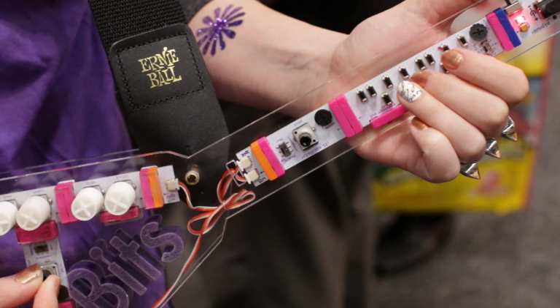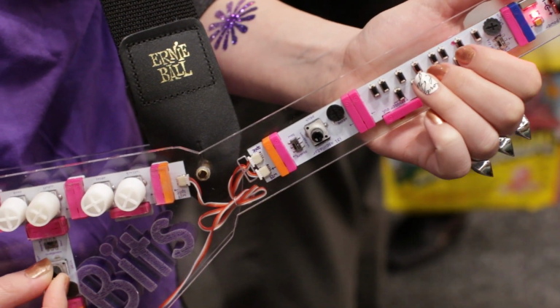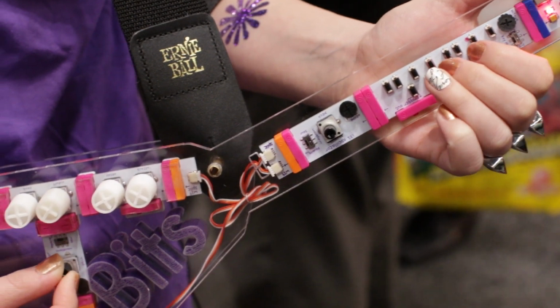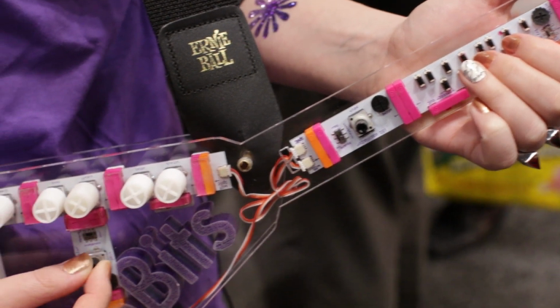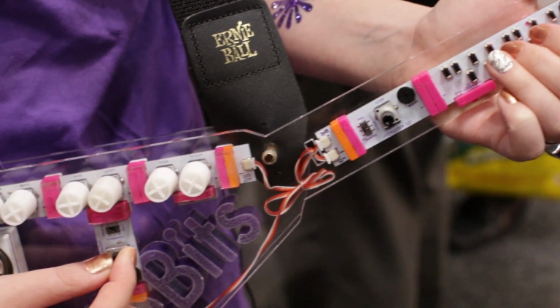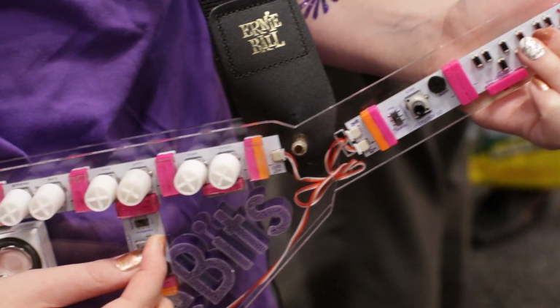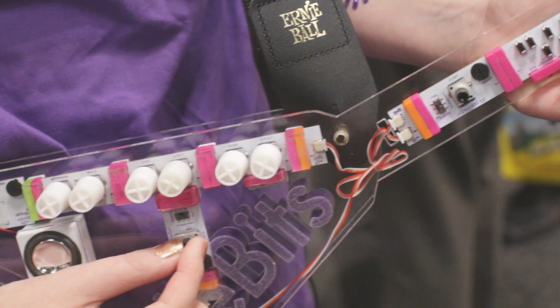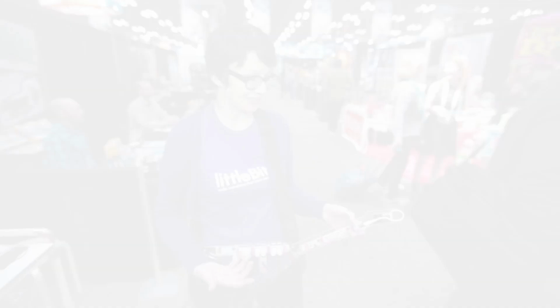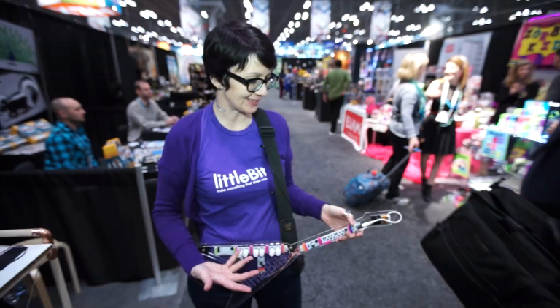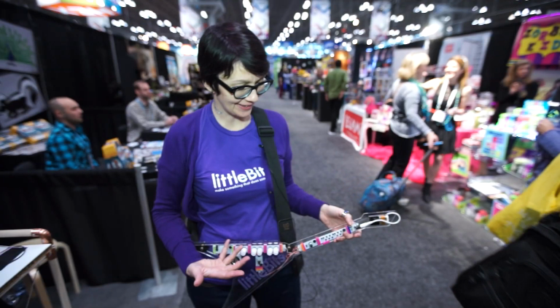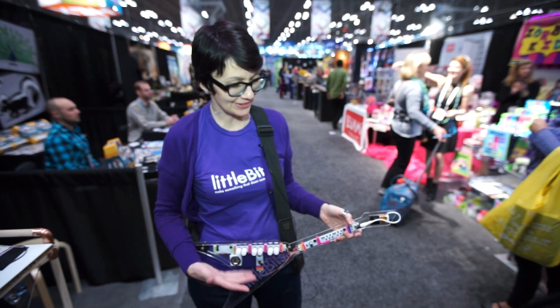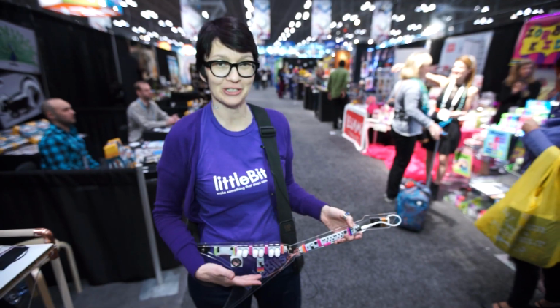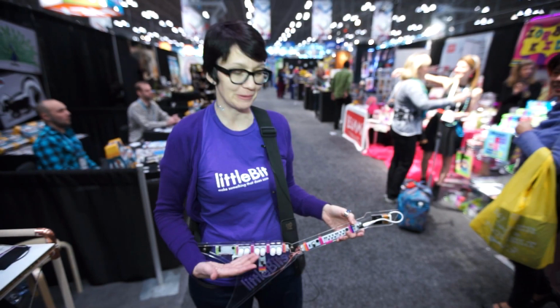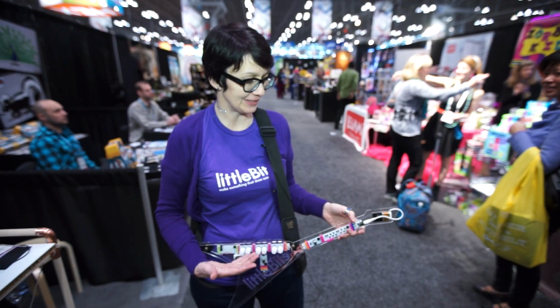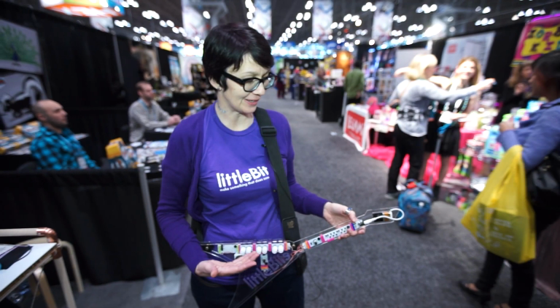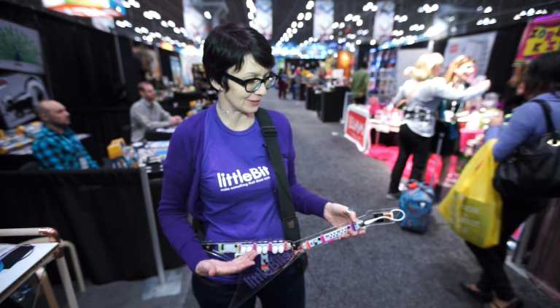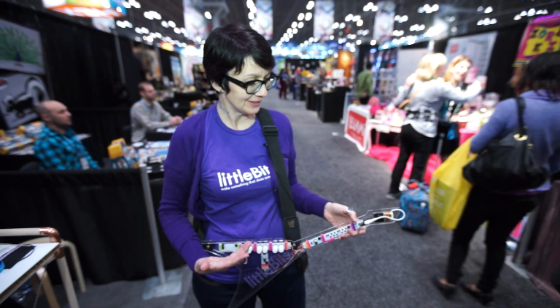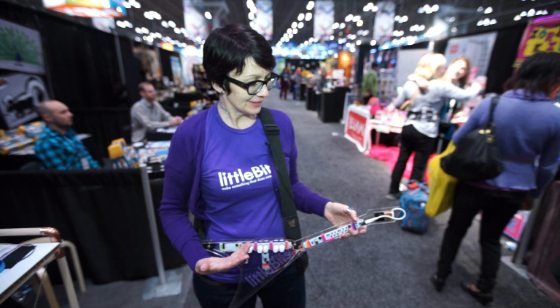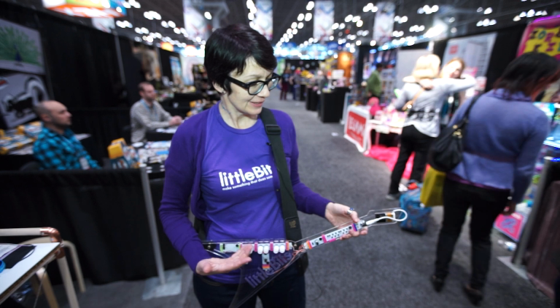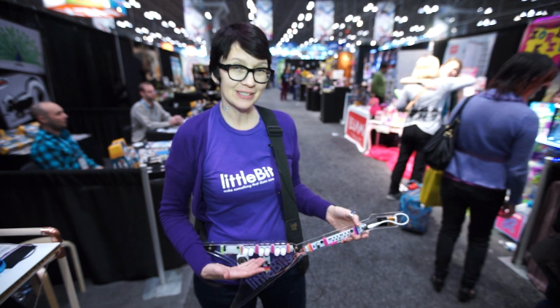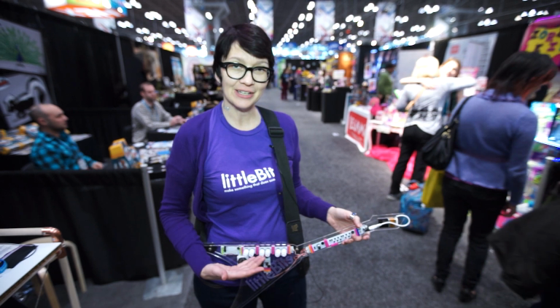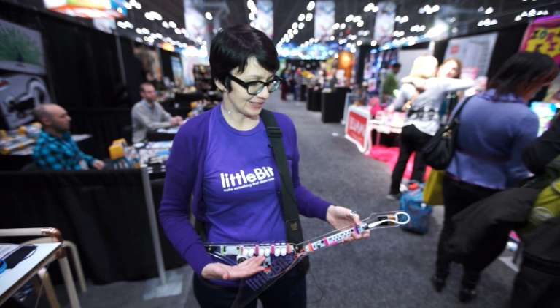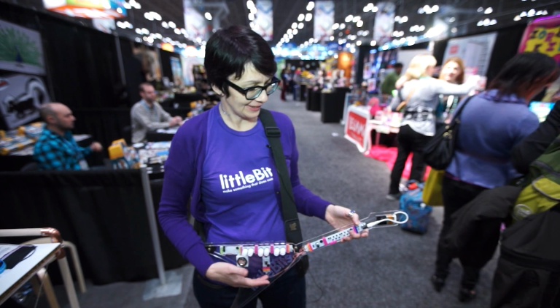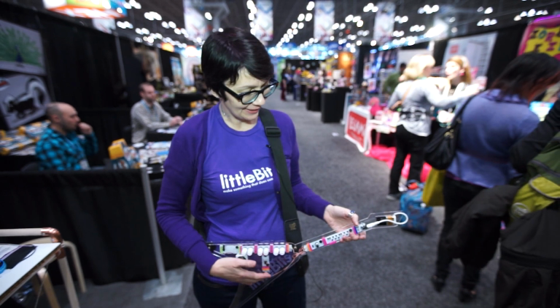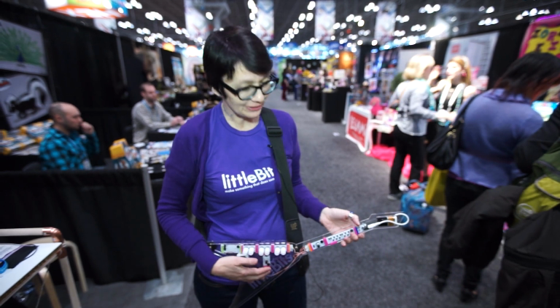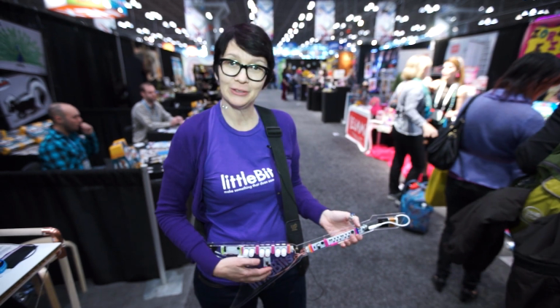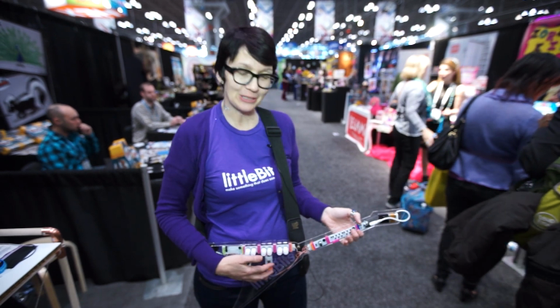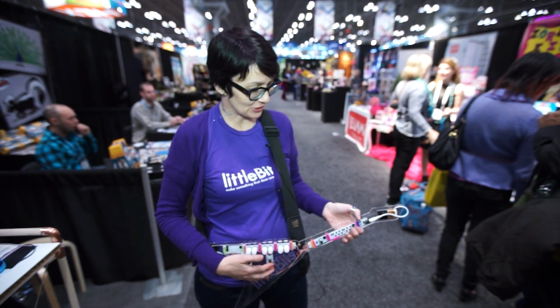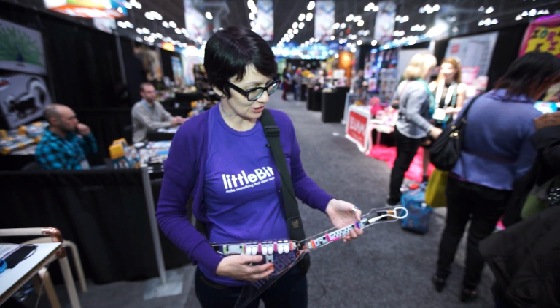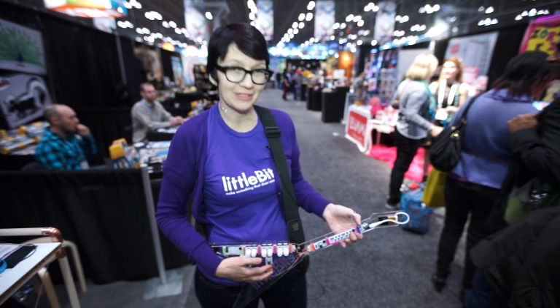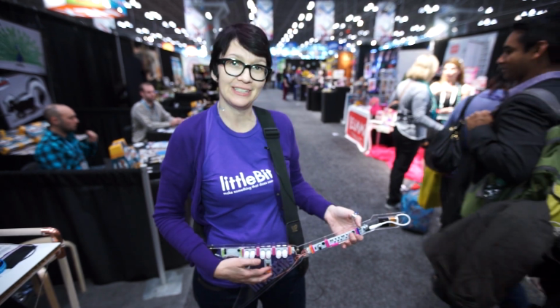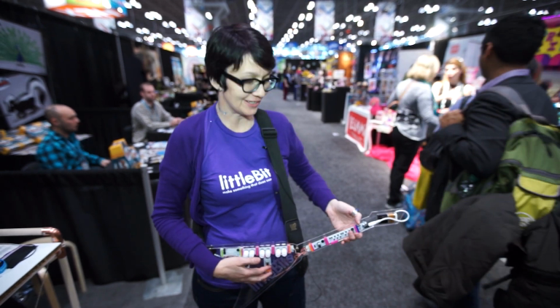Hi there, I'm Tara from Little Bits, and this year we released our synthesizer kit. I'll give you a little demonstration with our keytar.